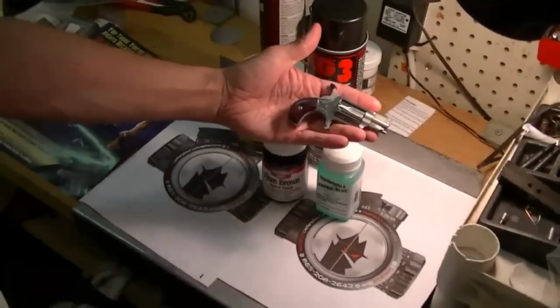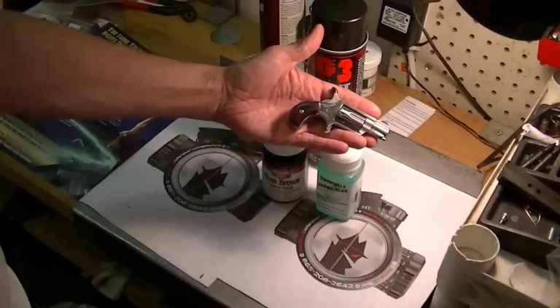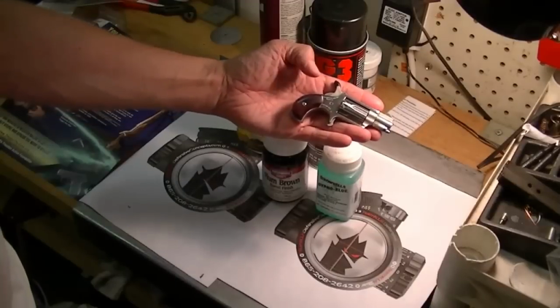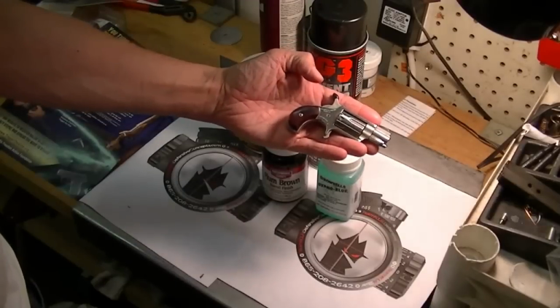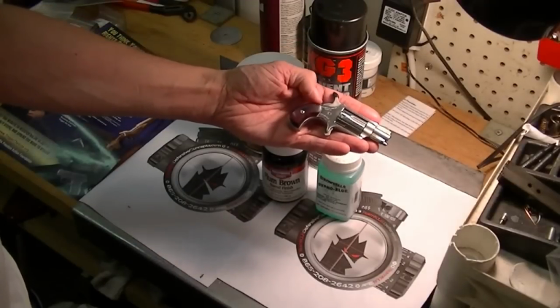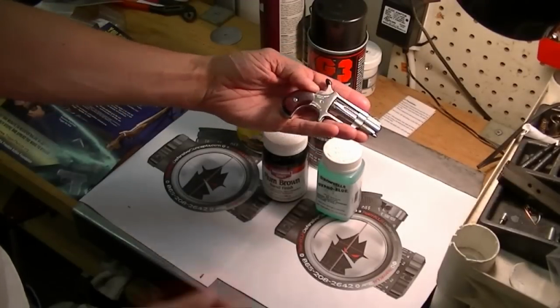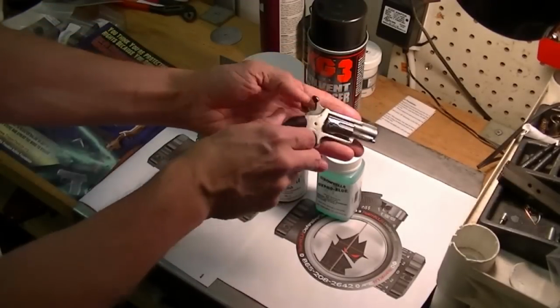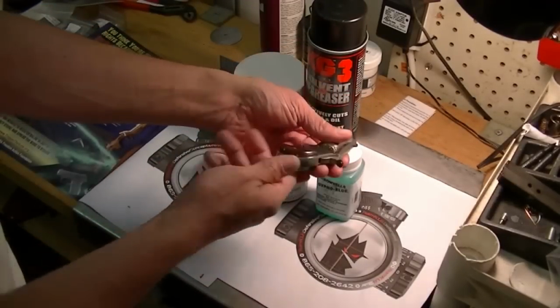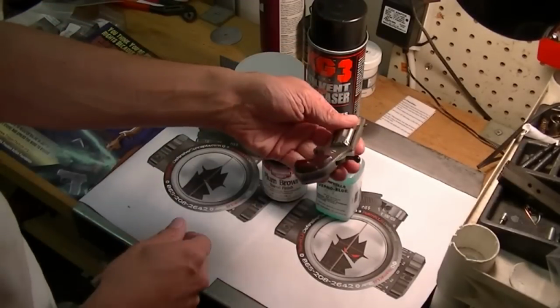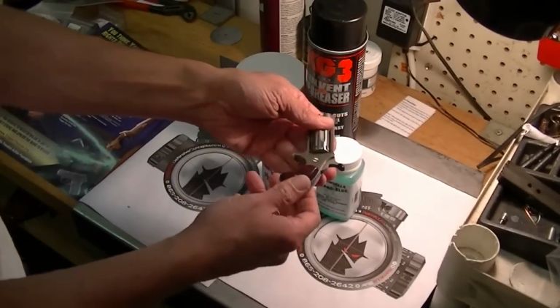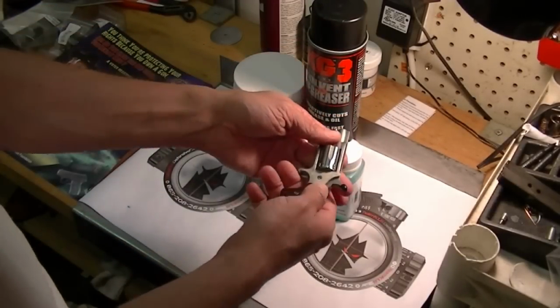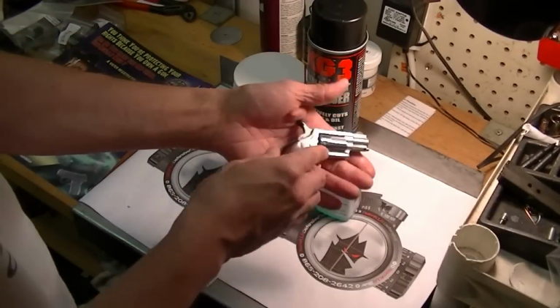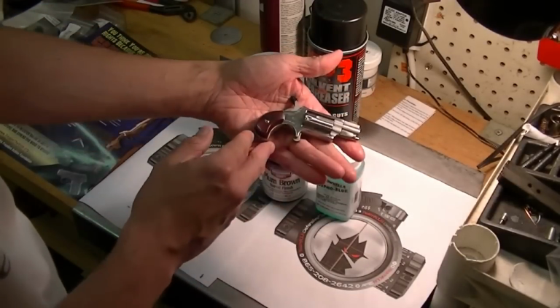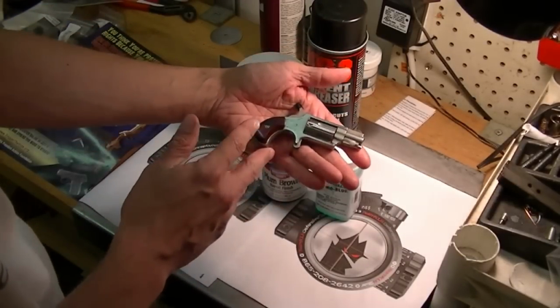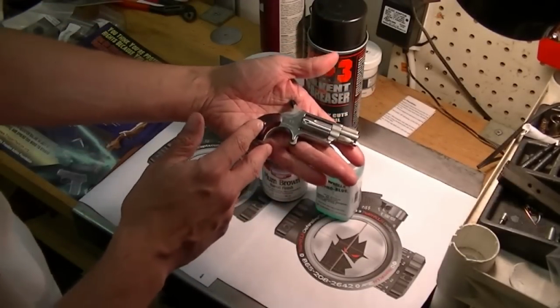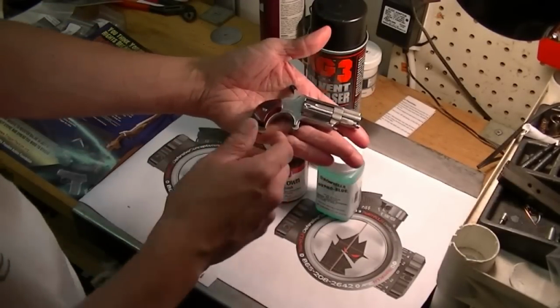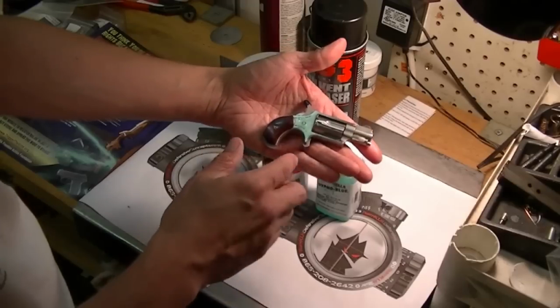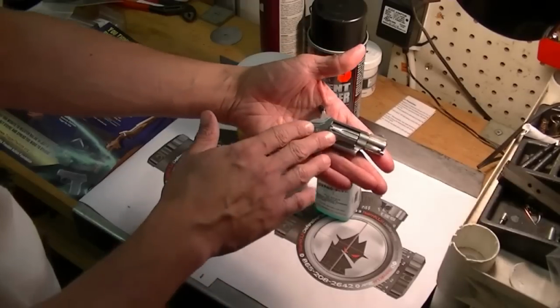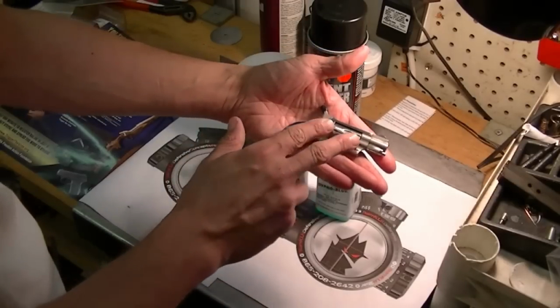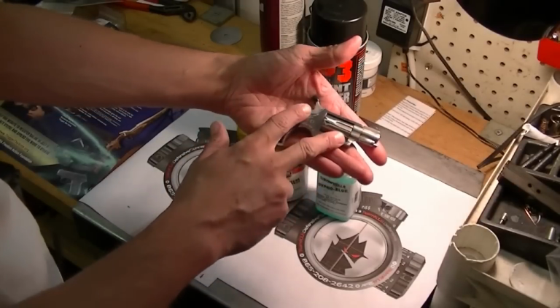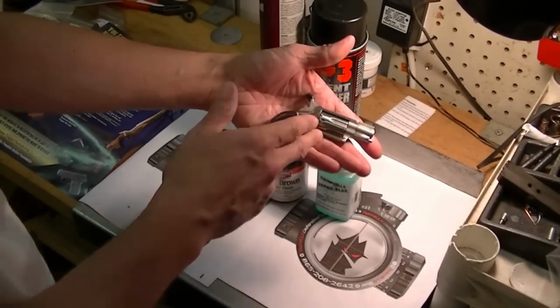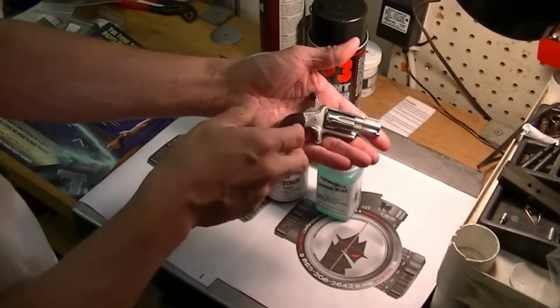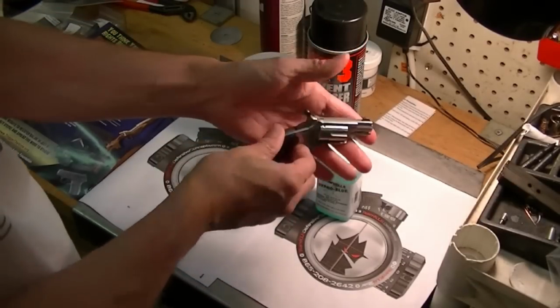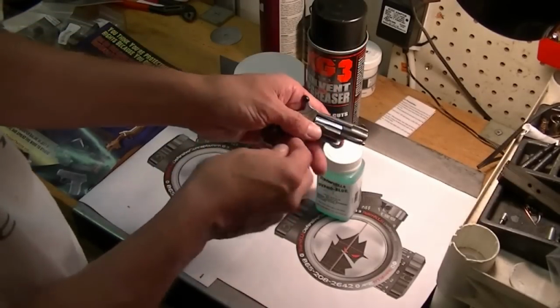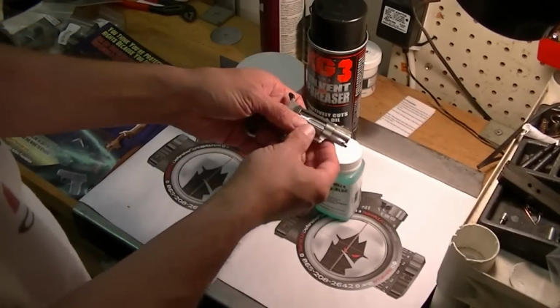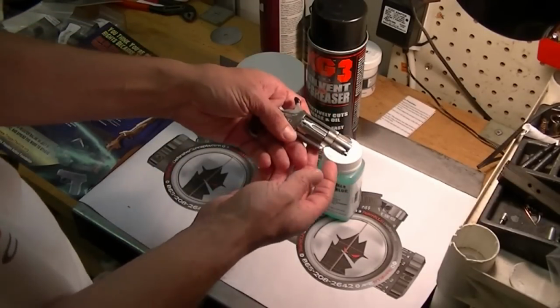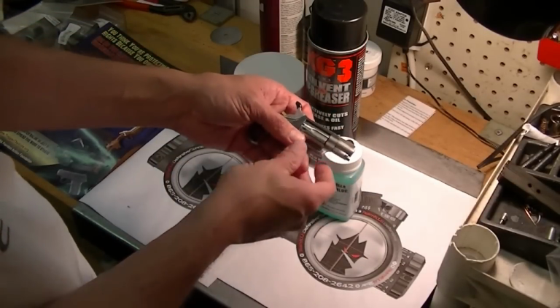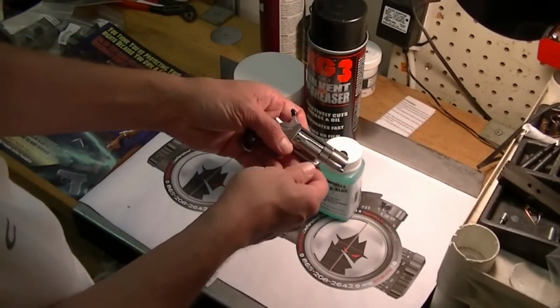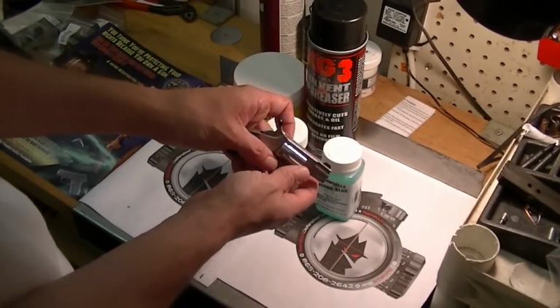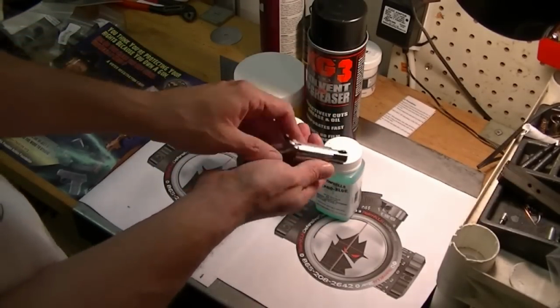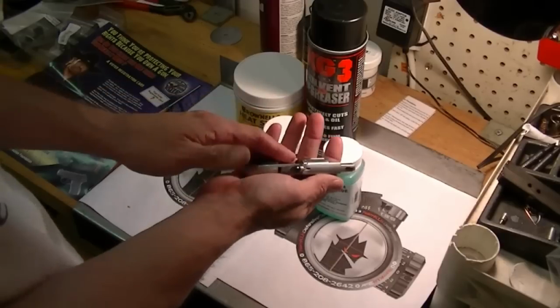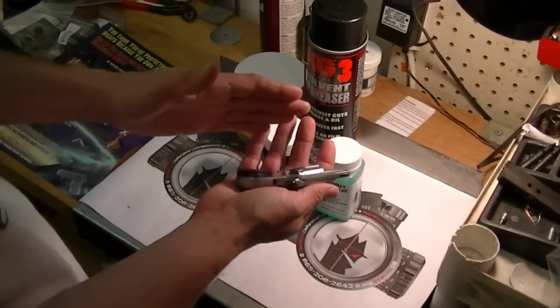I want to show you this little revolver here. I ended up getting it in here and the cylinder was — the gentleman had pulled it out and put it back in, and it ended up getting cocked in there.